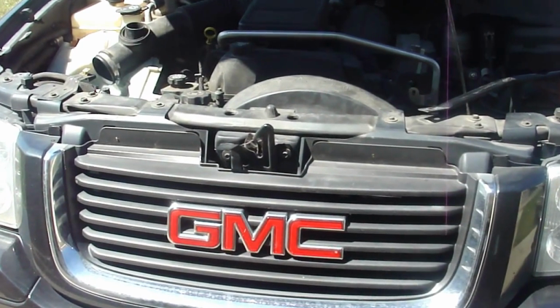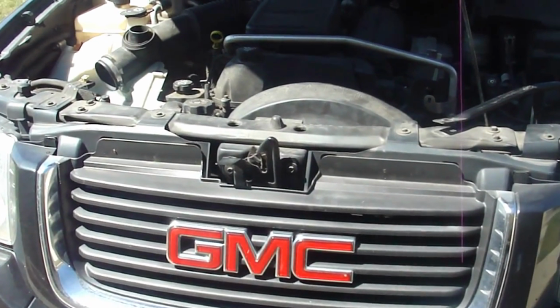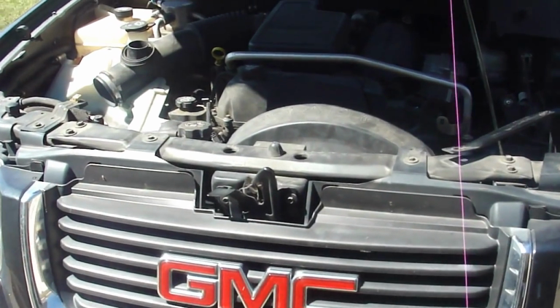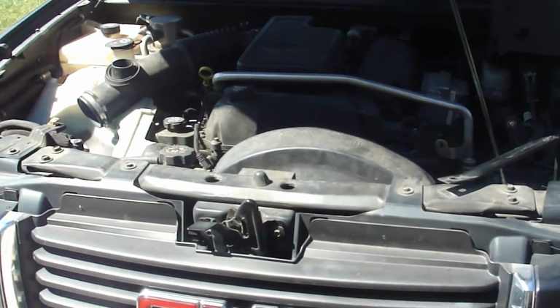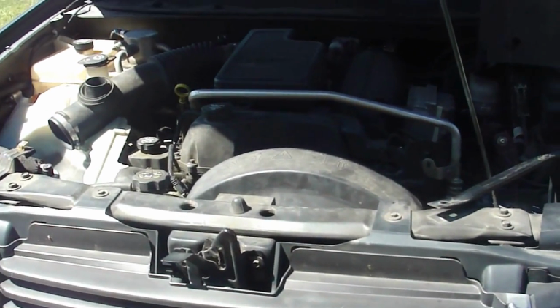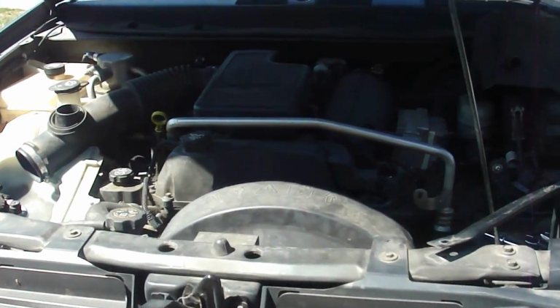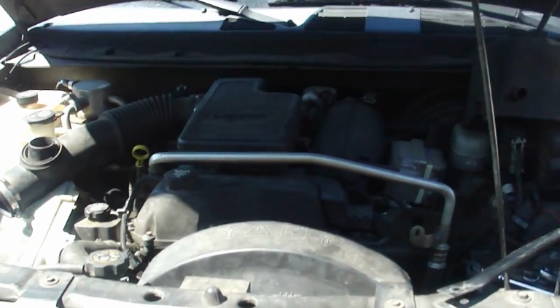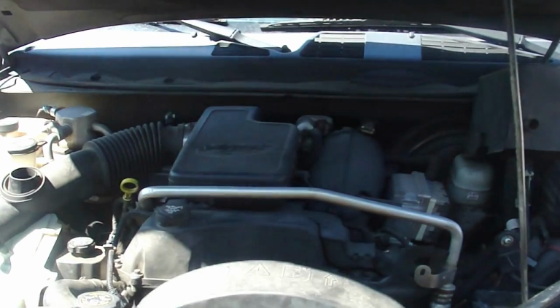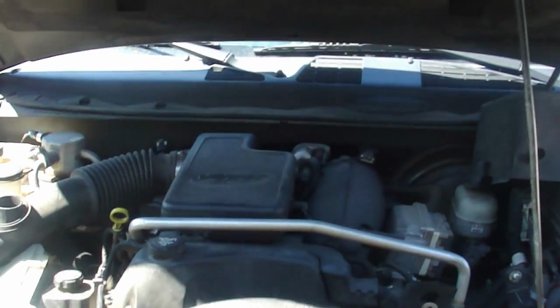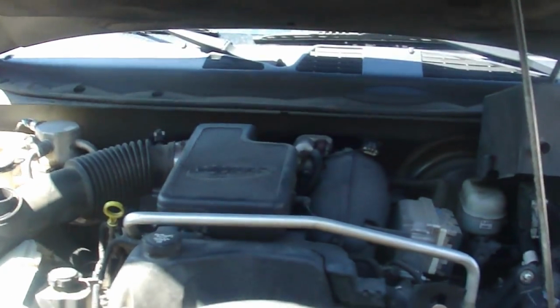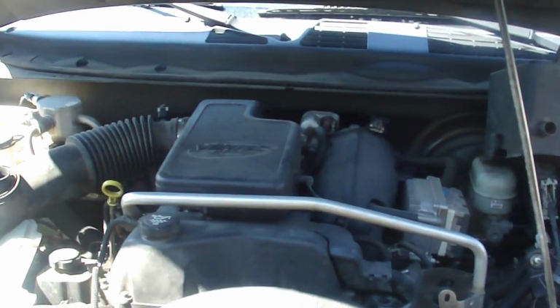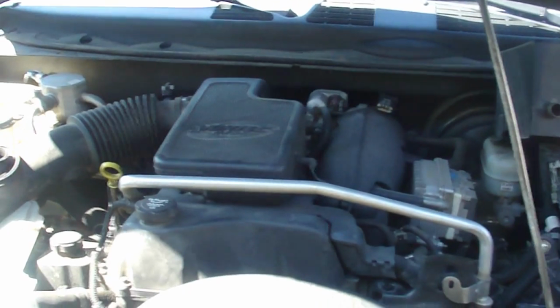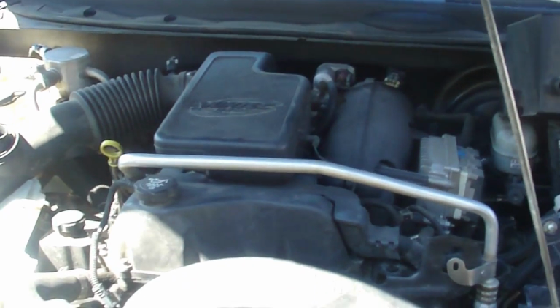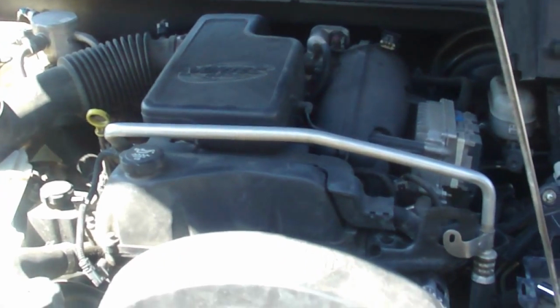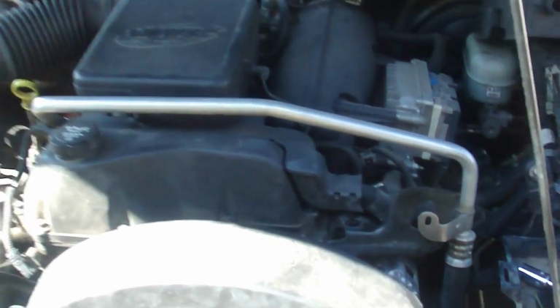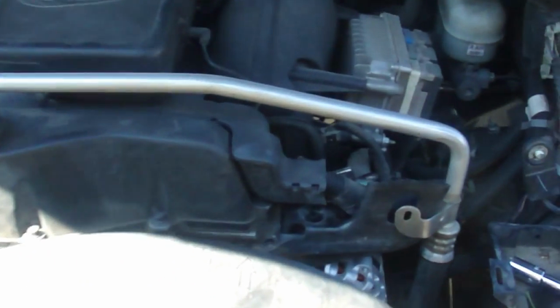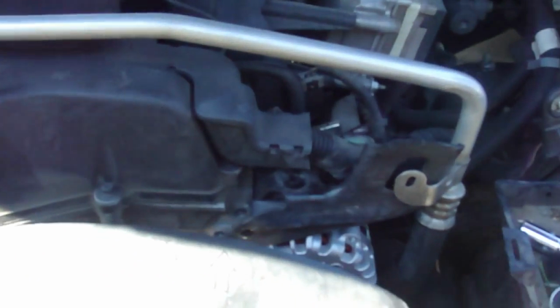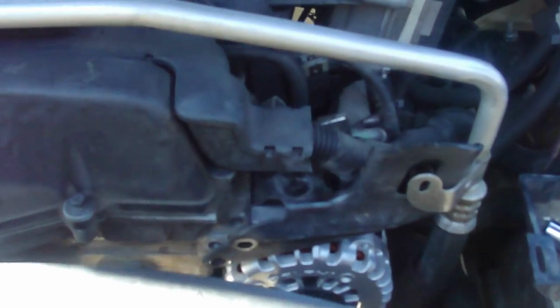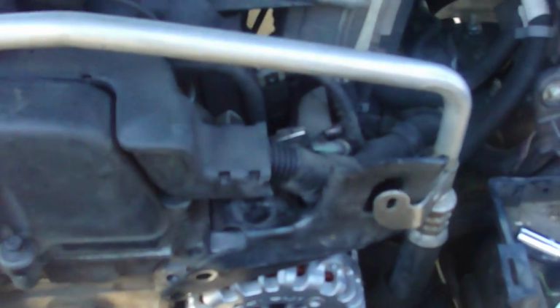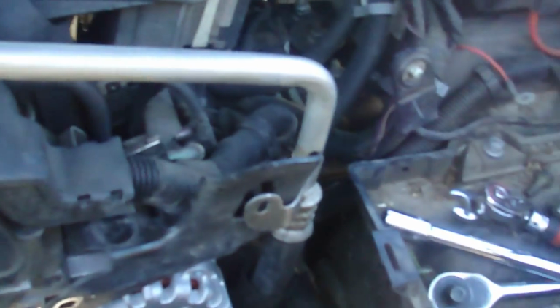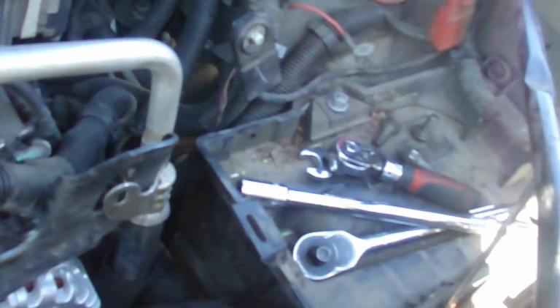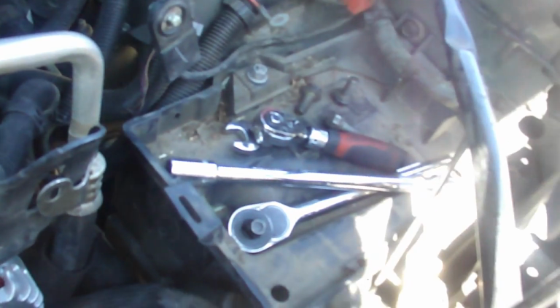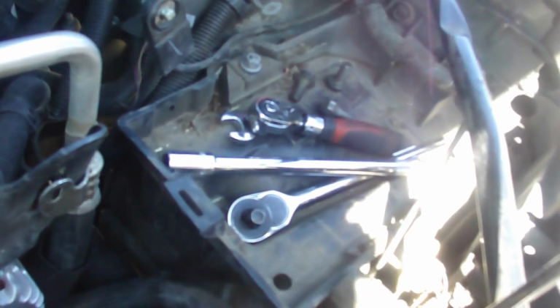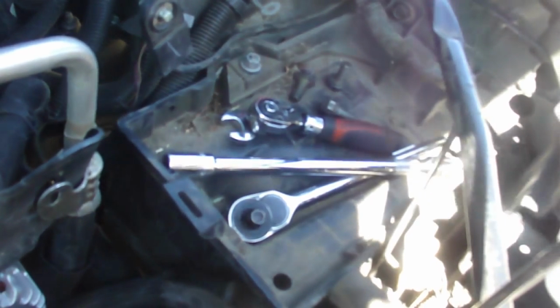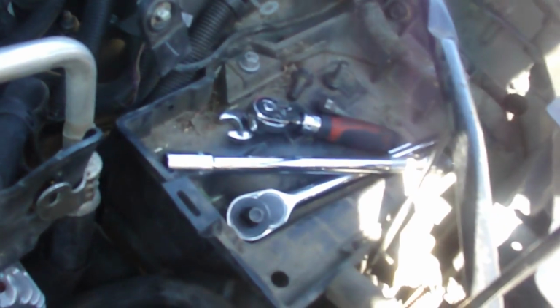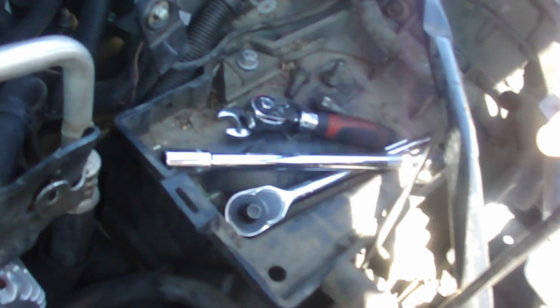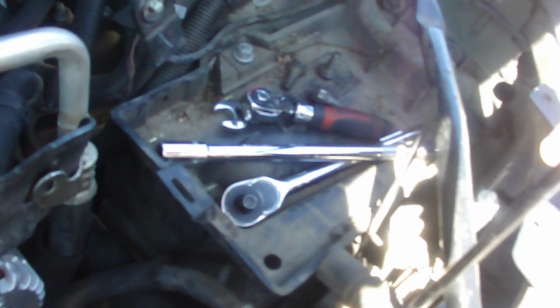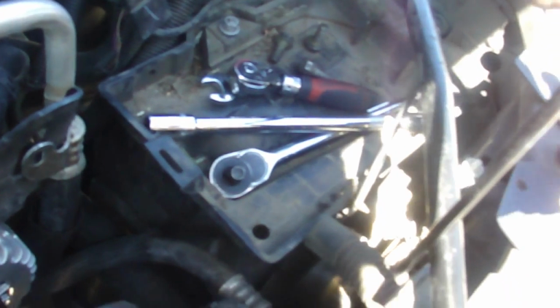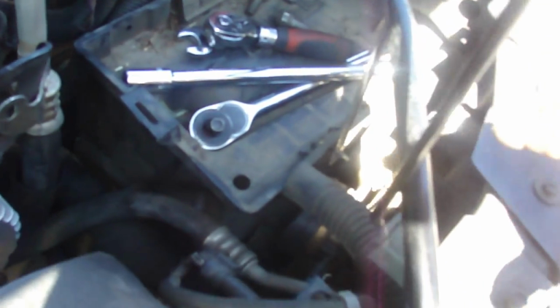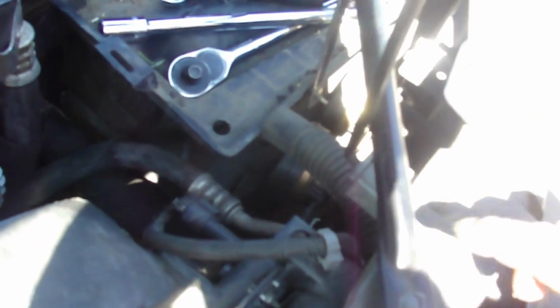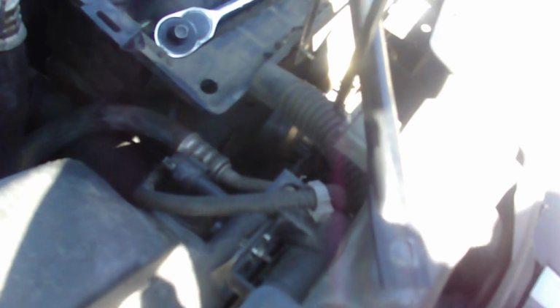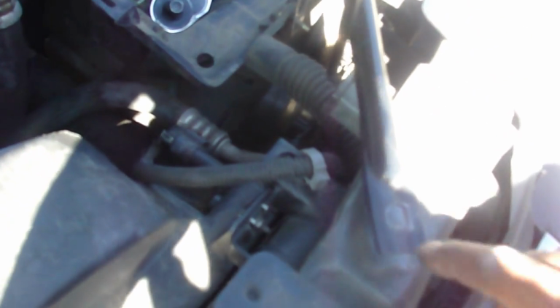I'm changing the alternator on an 03 Envoy. First thing I did, I took the battery out.